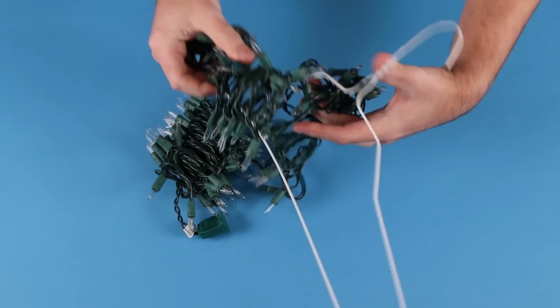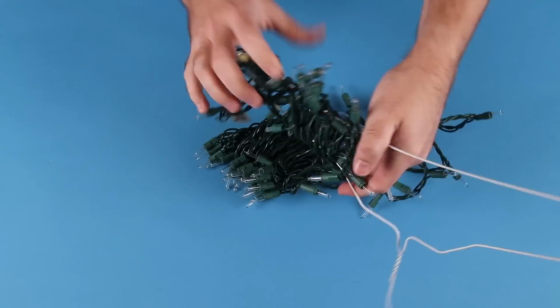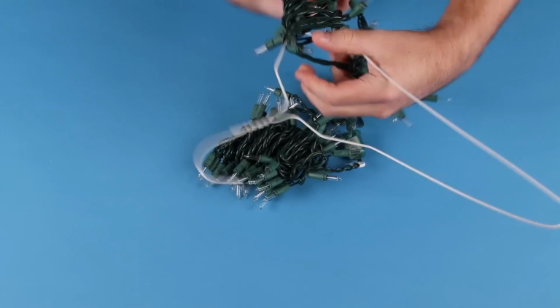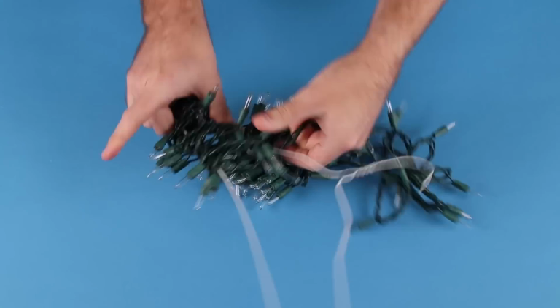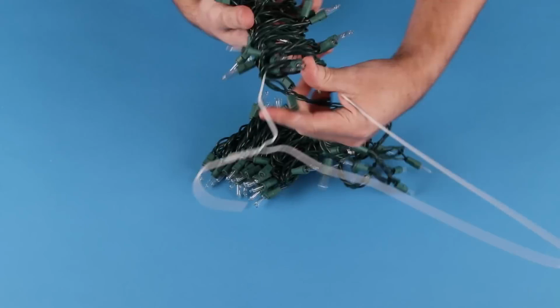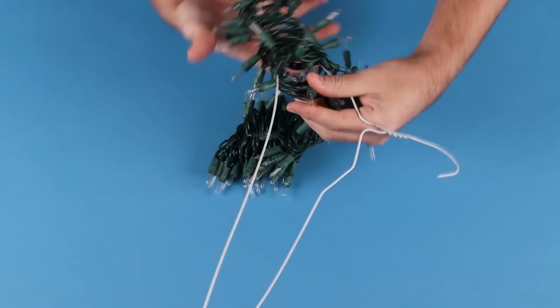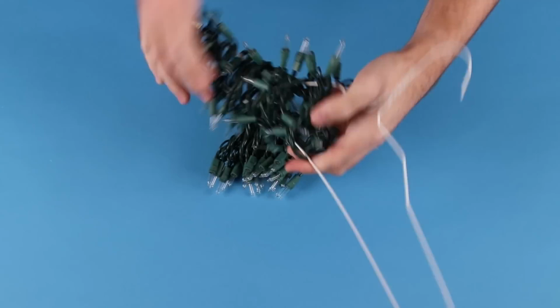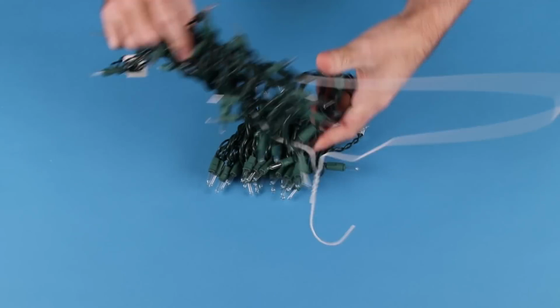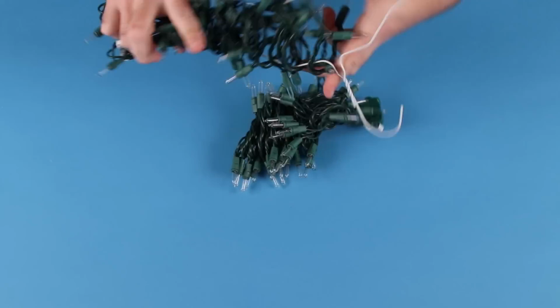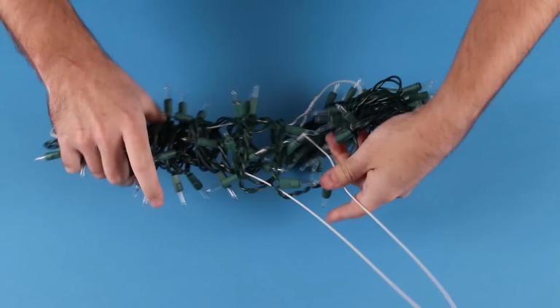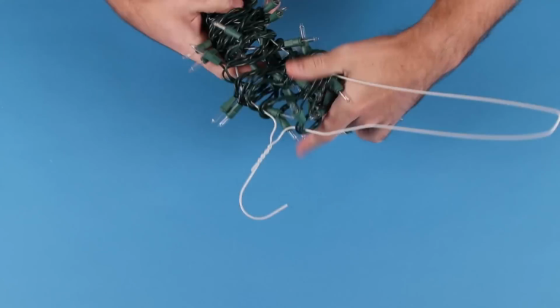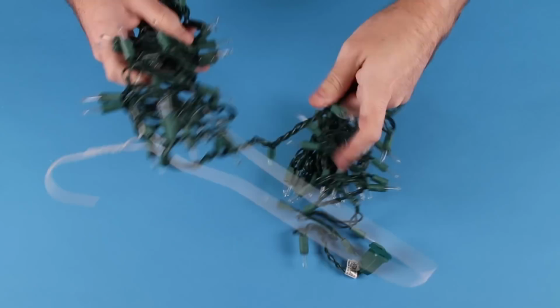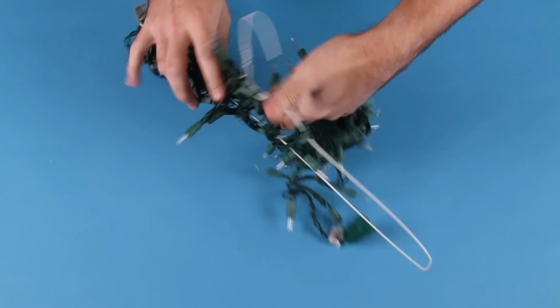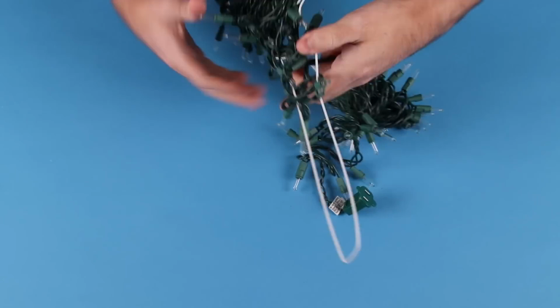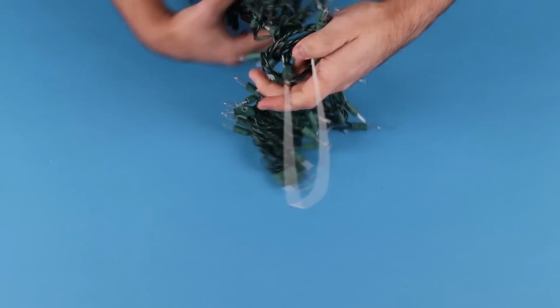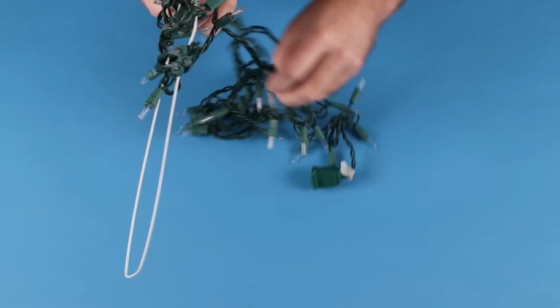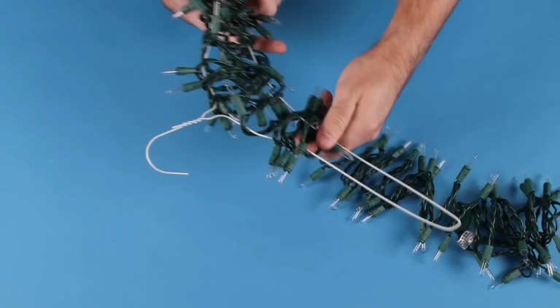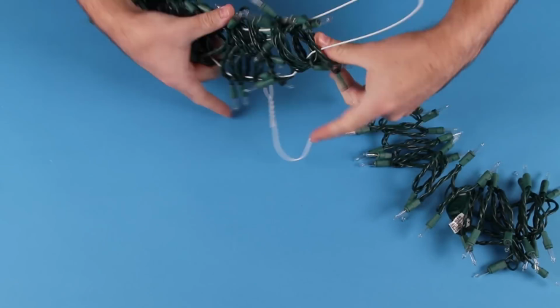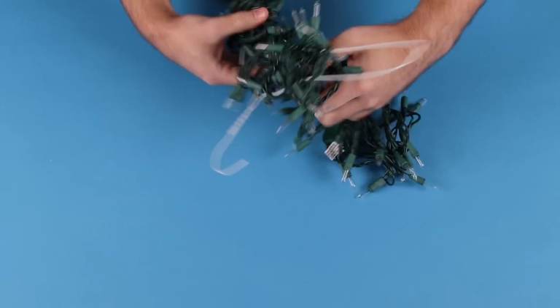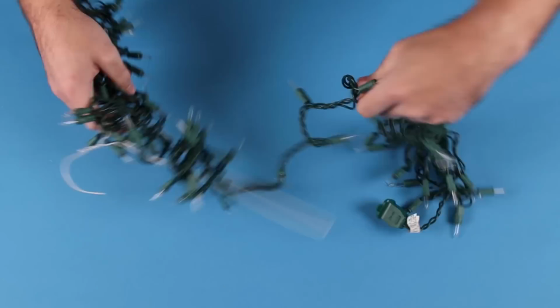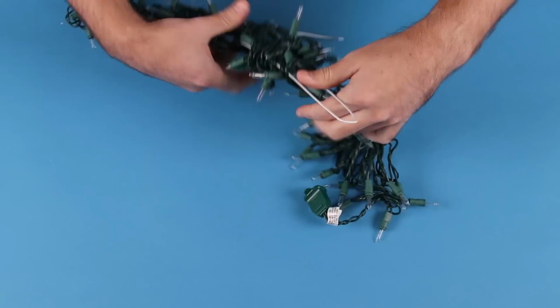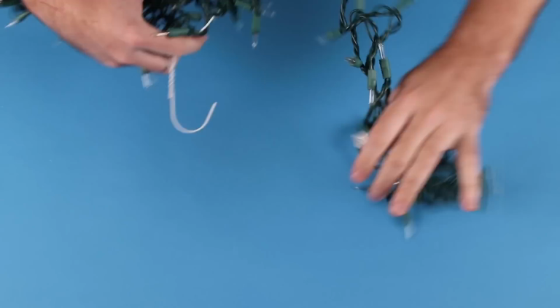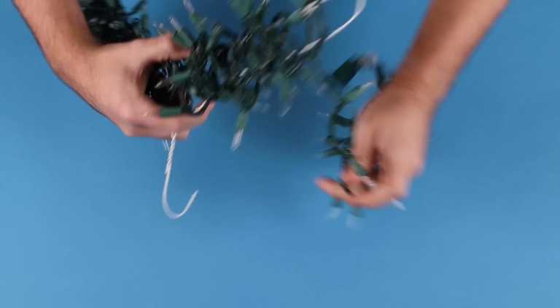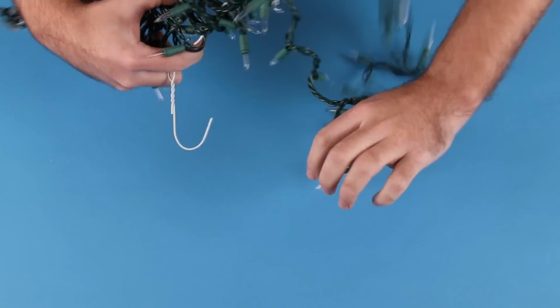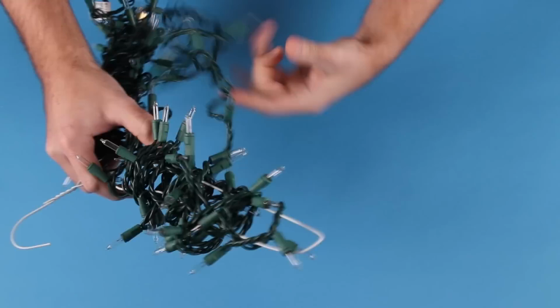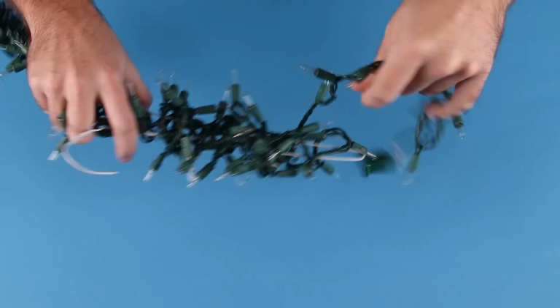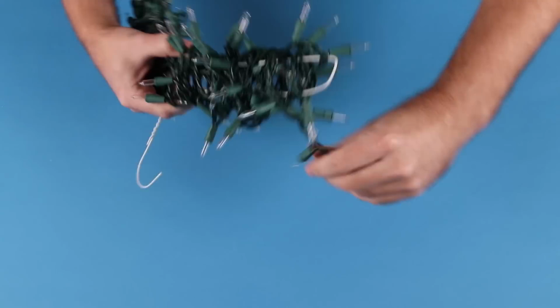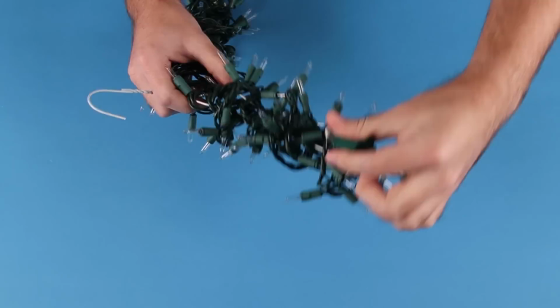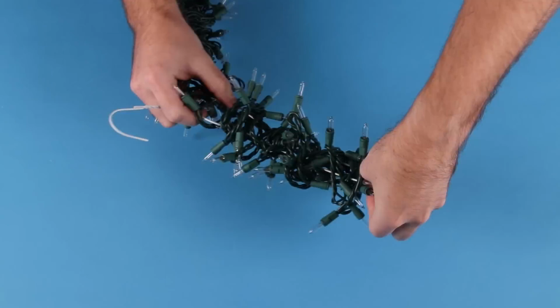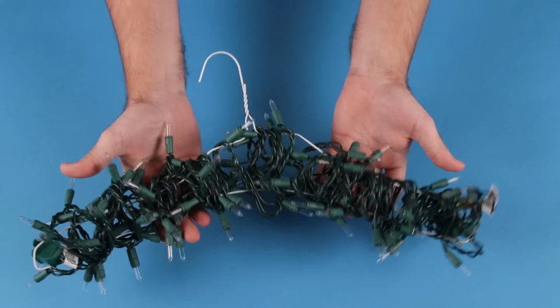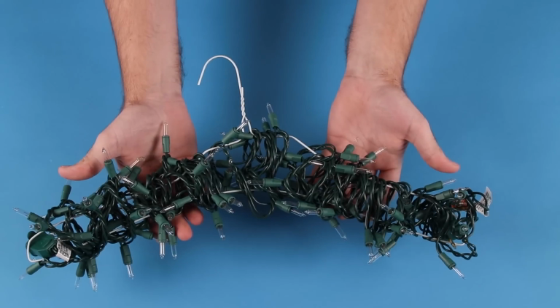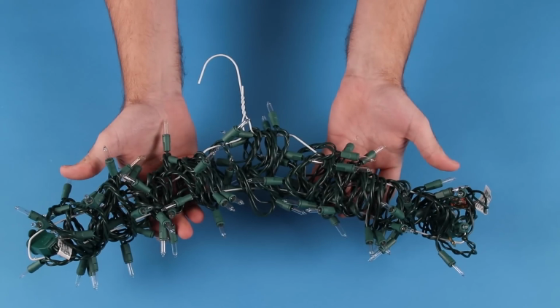How? What would you use that for? Like, put it on some trees. Dude, that's insanely cool. You're just a hater. Now you can enjoy some tangle-free lights from the warmth of your closet.